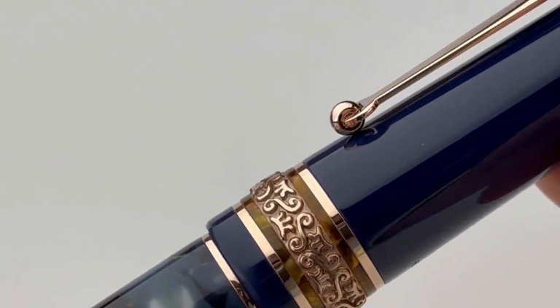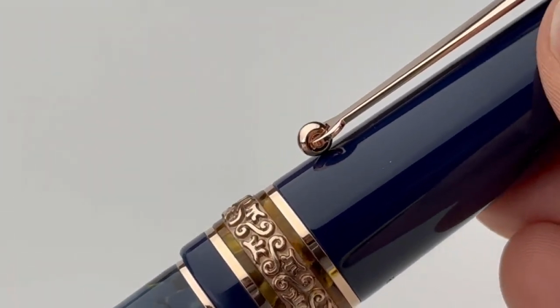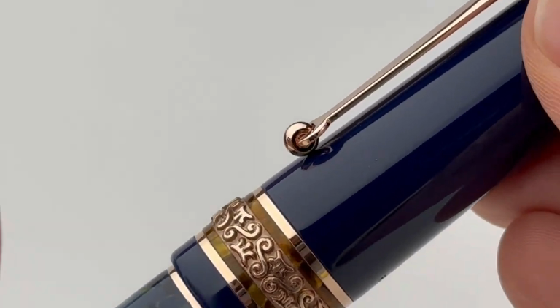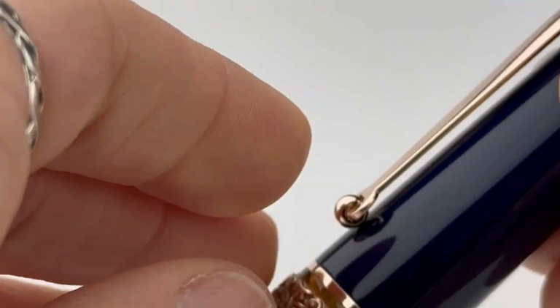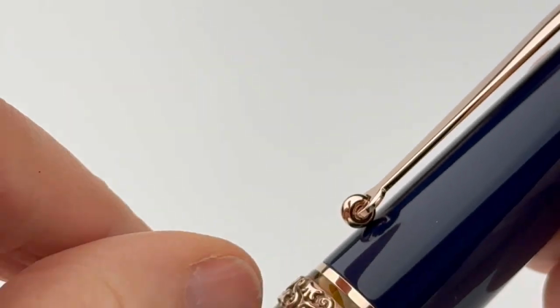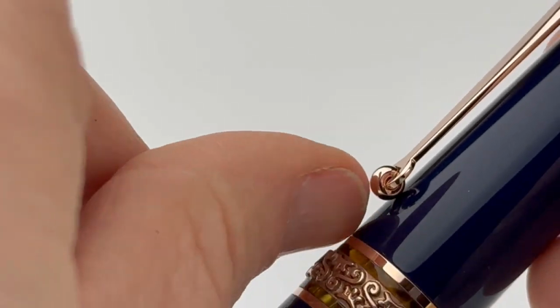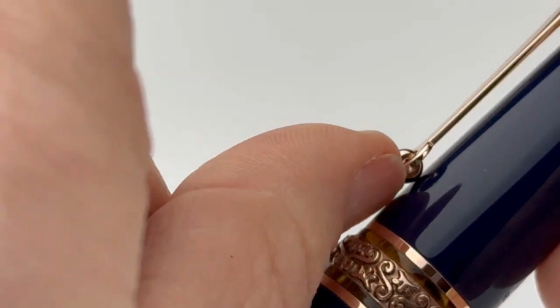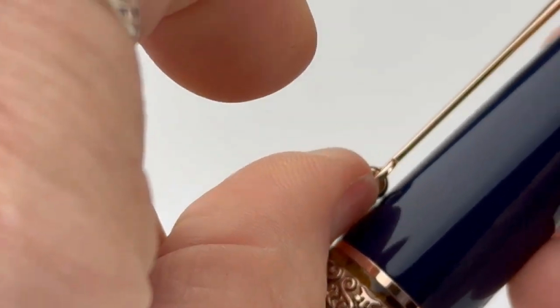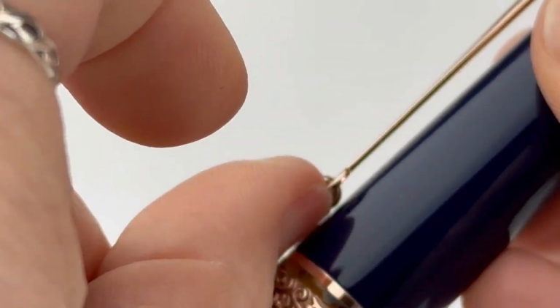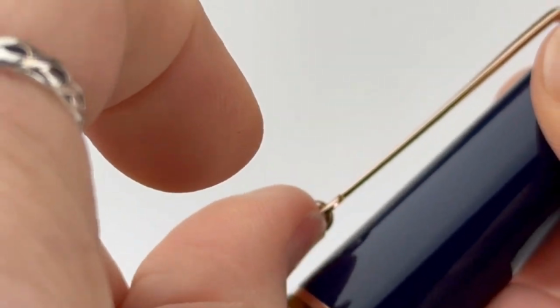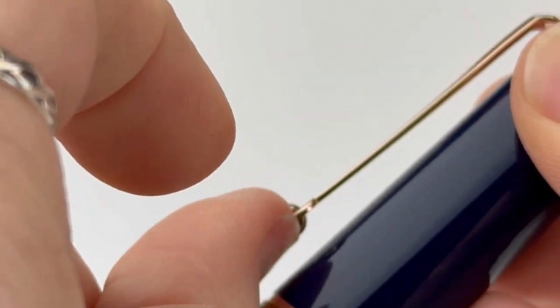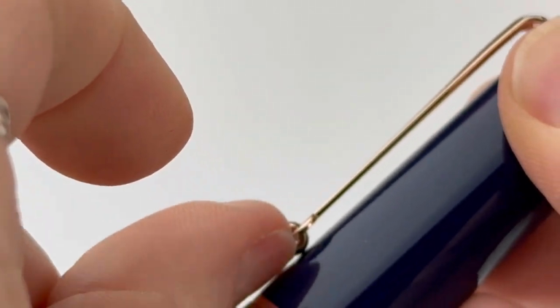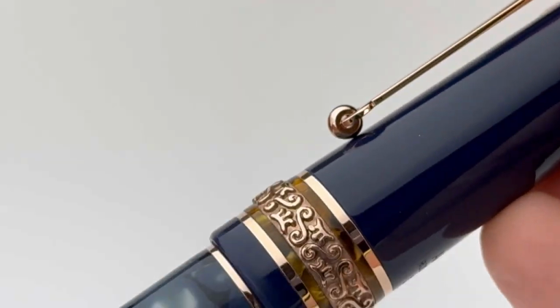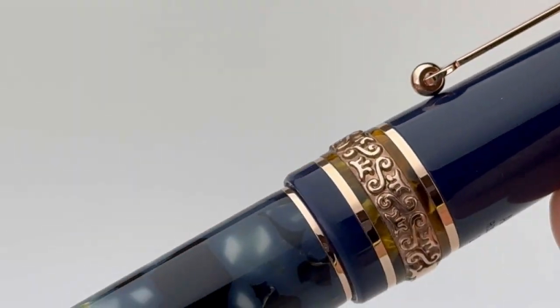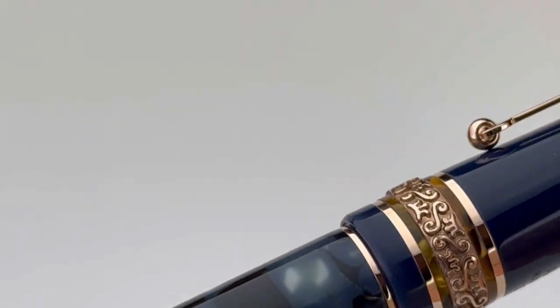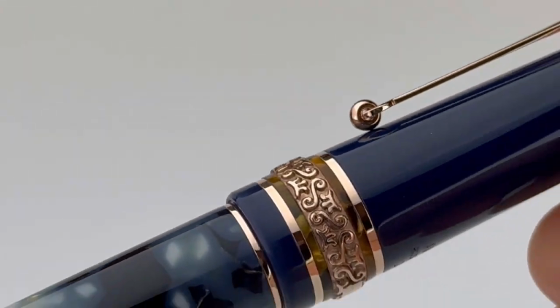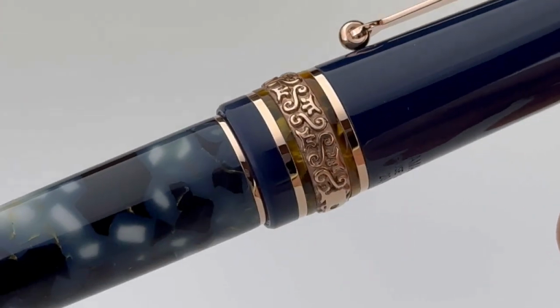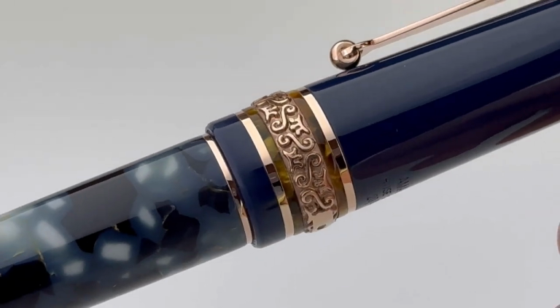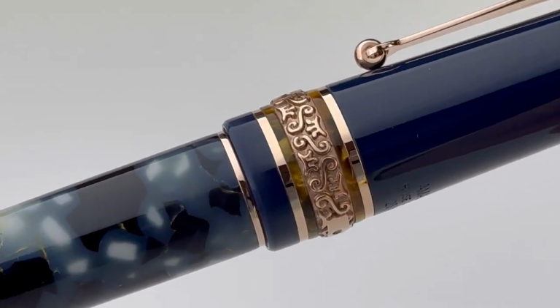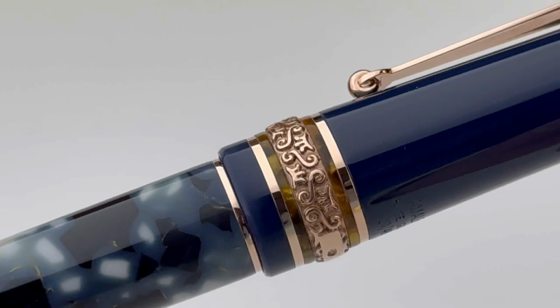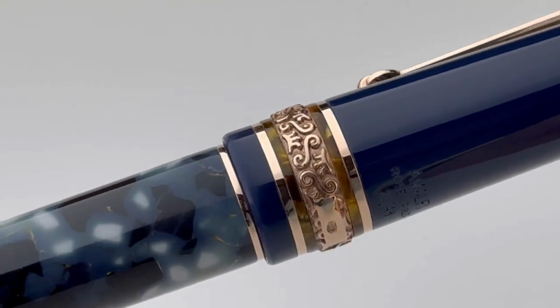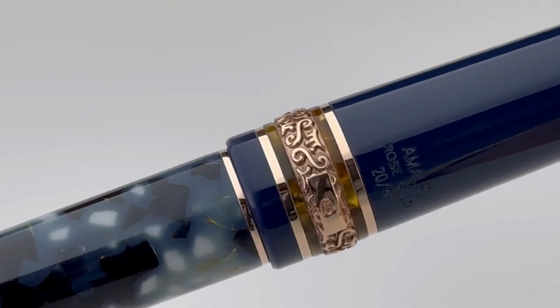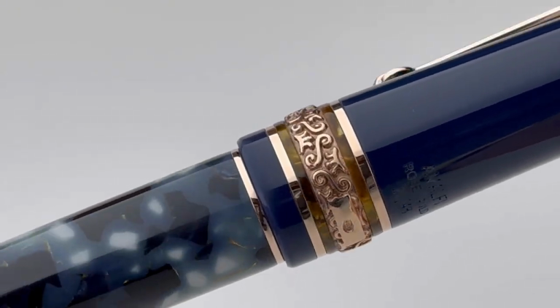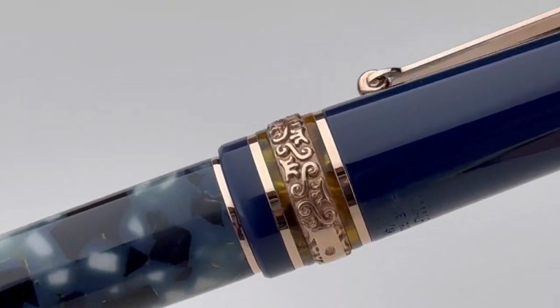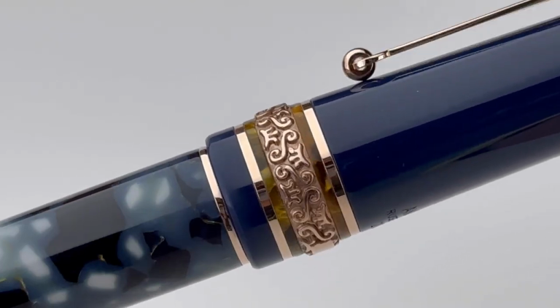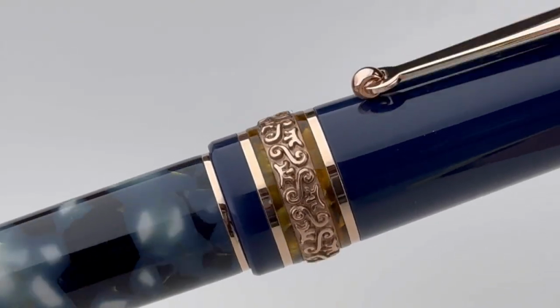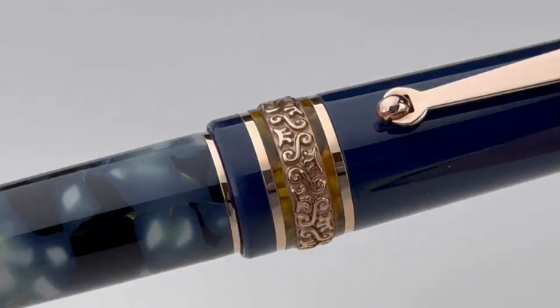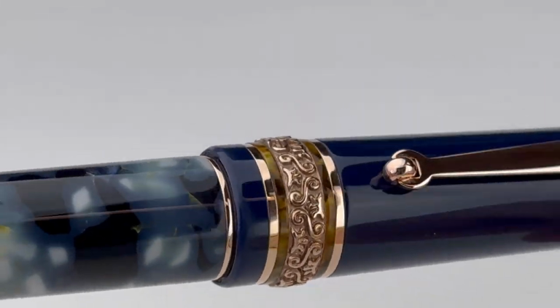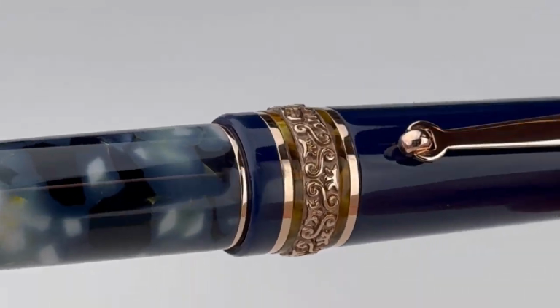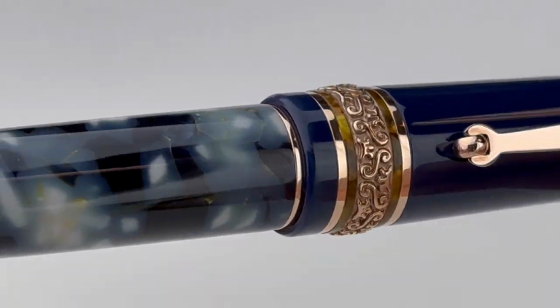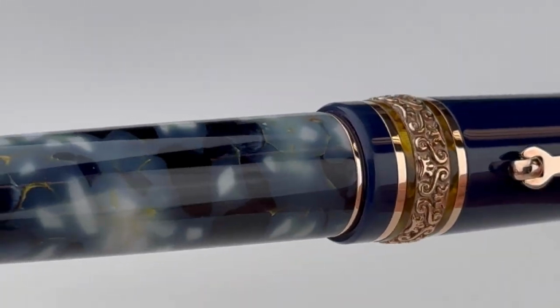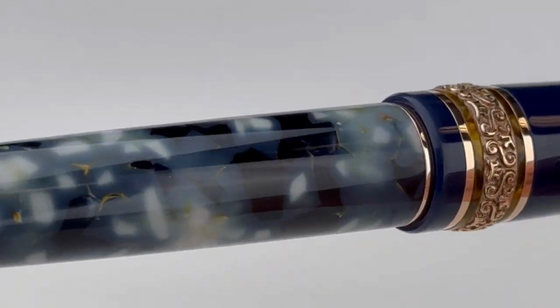This numbered limited edition is limited to only 48 pieces. You have a spring metal clip, and I really love the contrasting resin between the thin rings that are around that center ring.